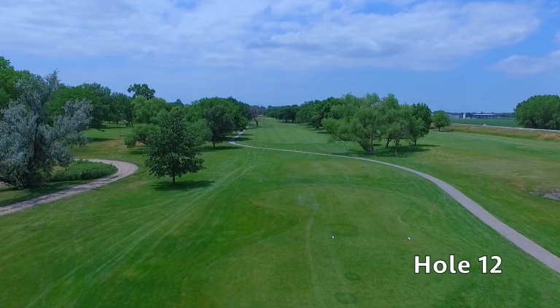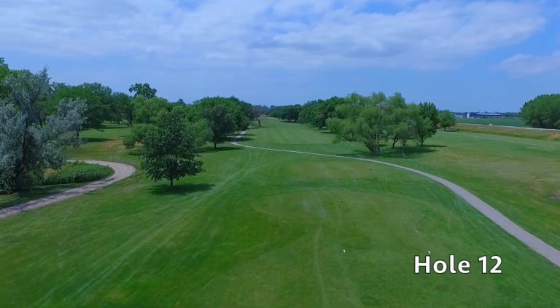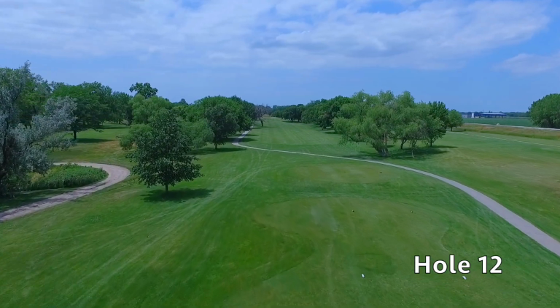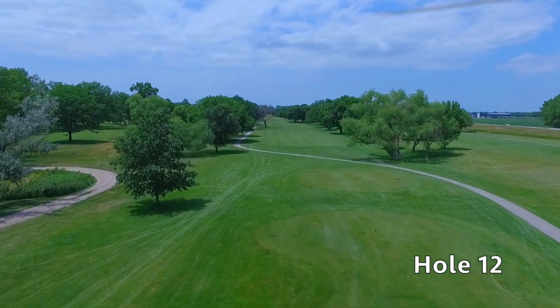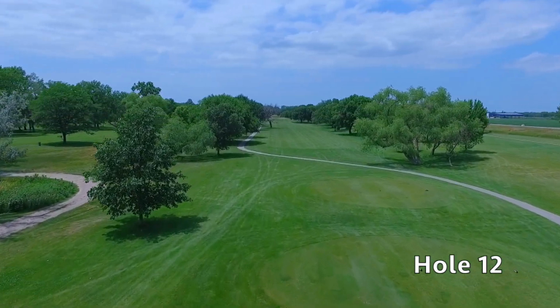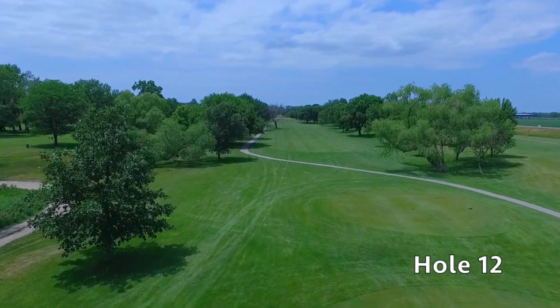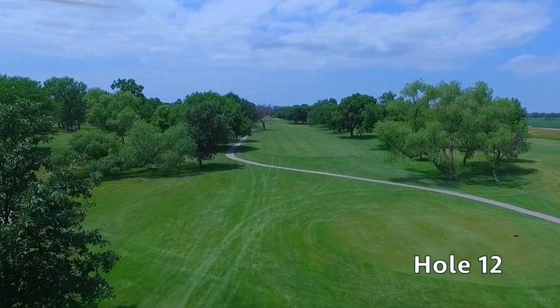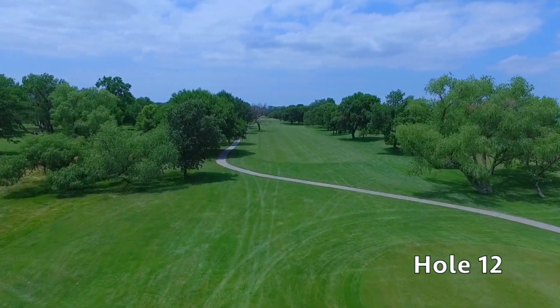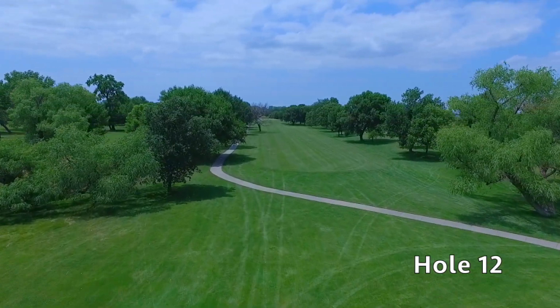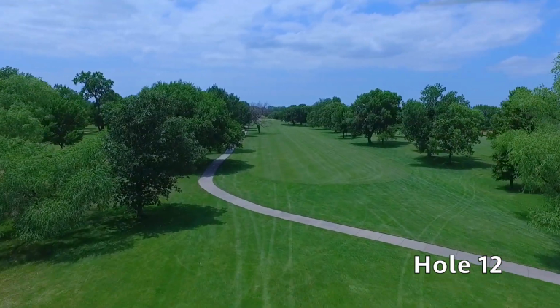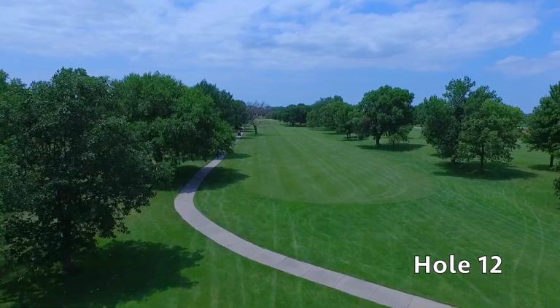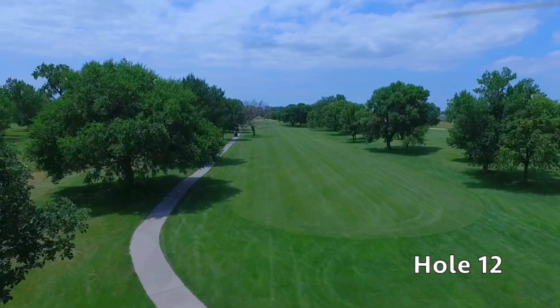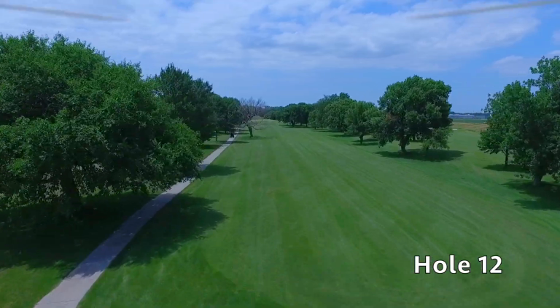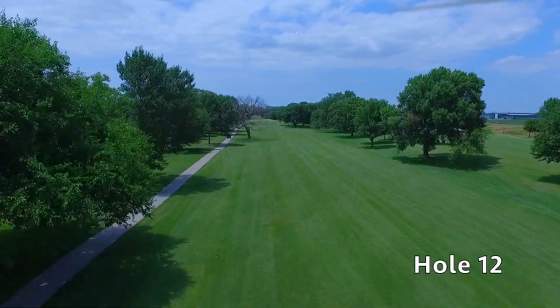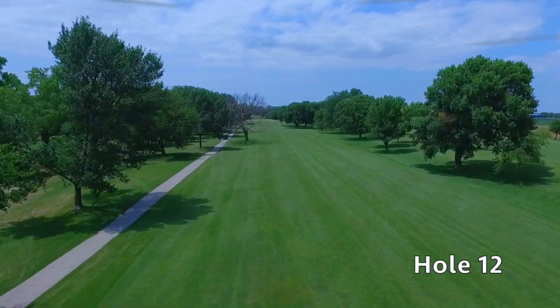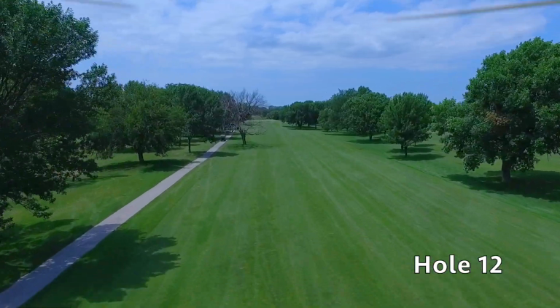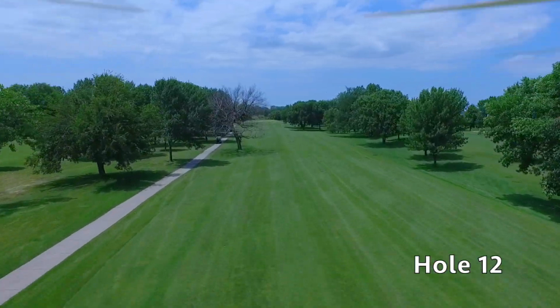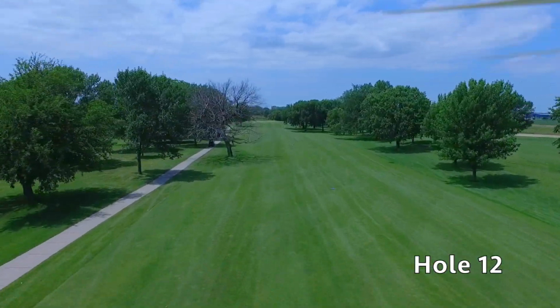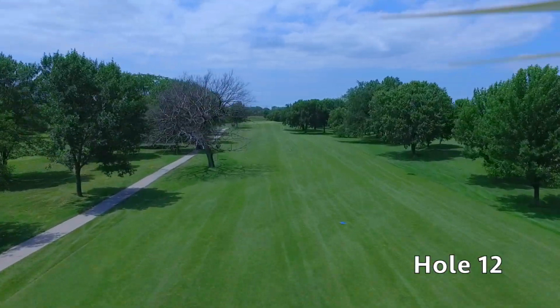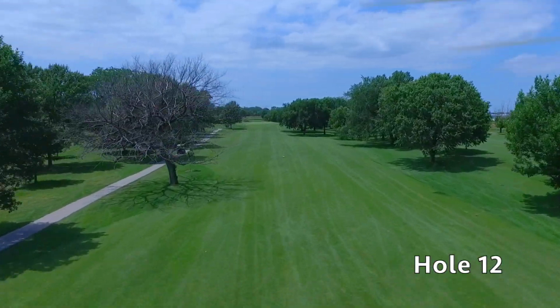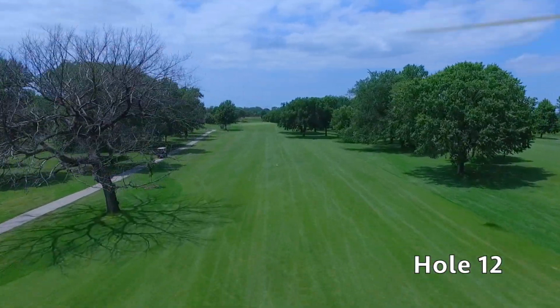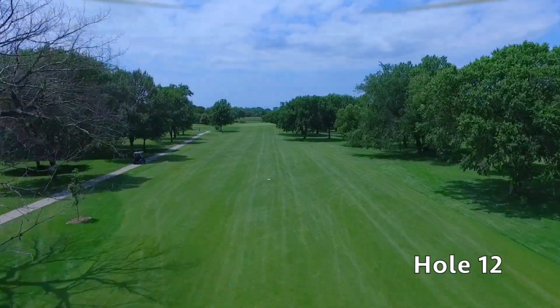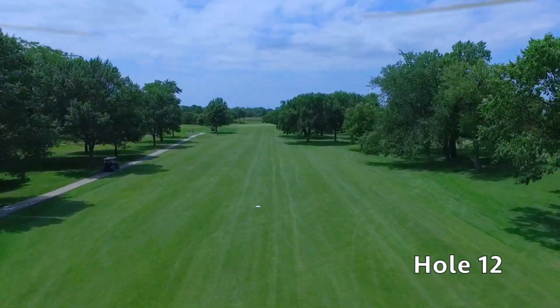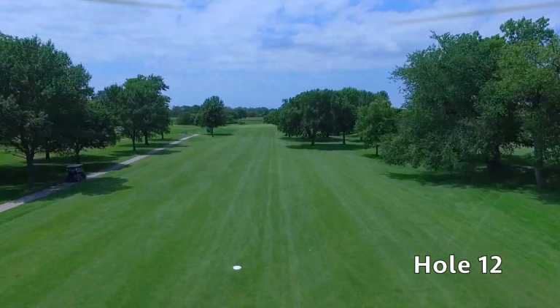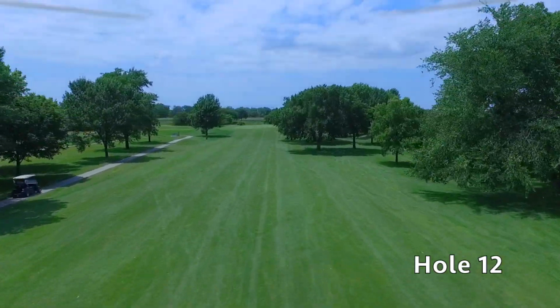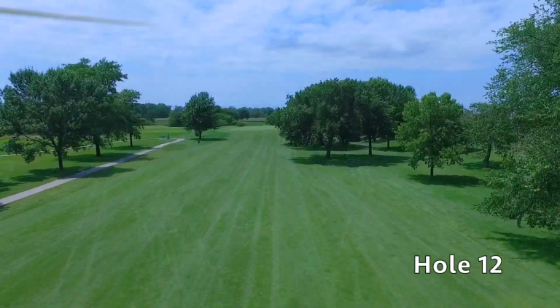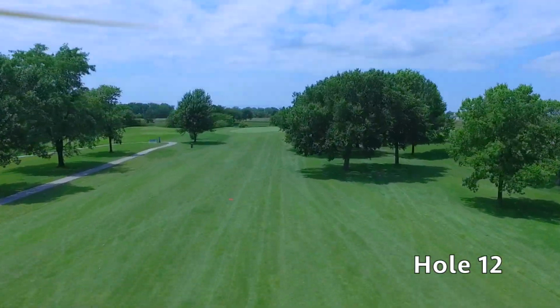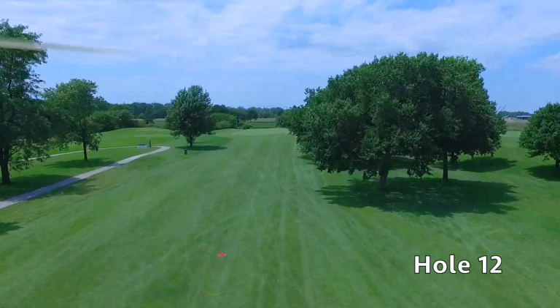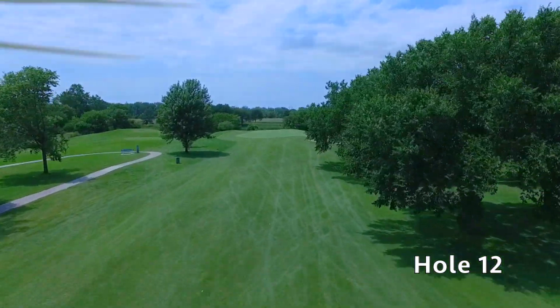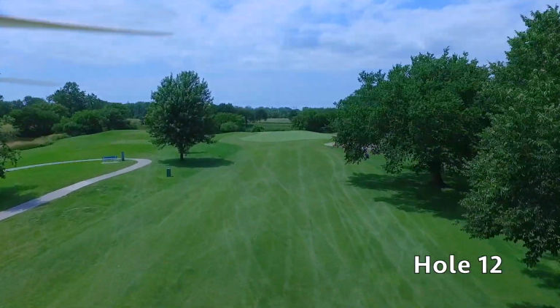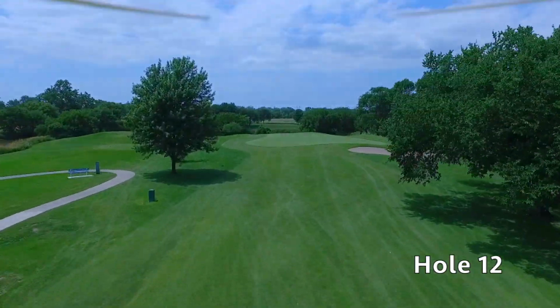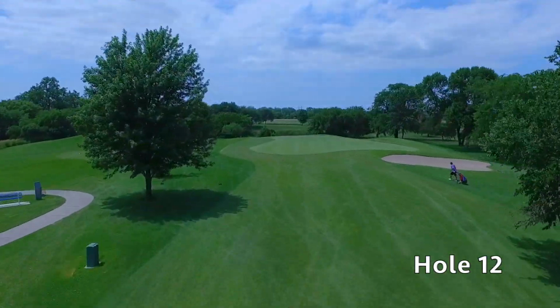Hole number 12 at Quail Run is a straightaway par four. A slight right-to-left shot off the tee will leave you with a mid to short iron into this elevated receptive green. The front right of this green is guarded by a green side bunker, but two good shots here will leave a nice putt at birdie.